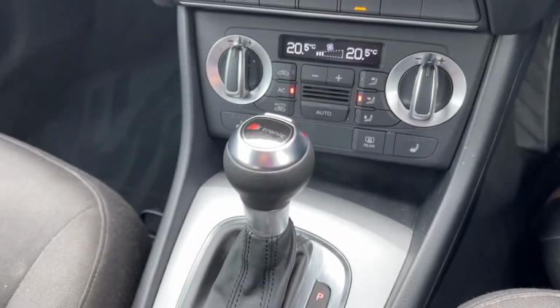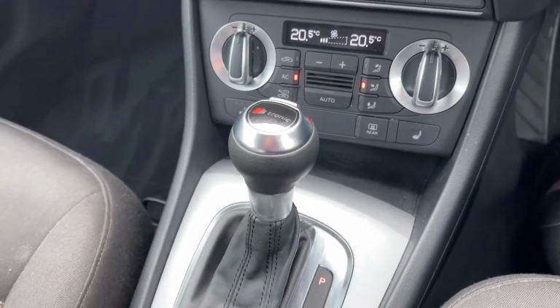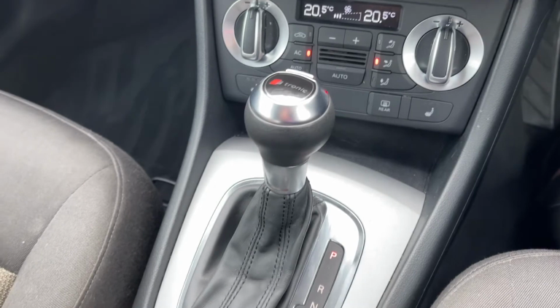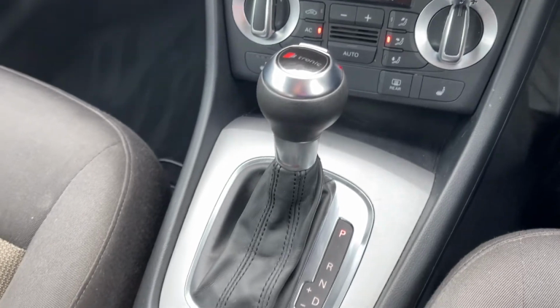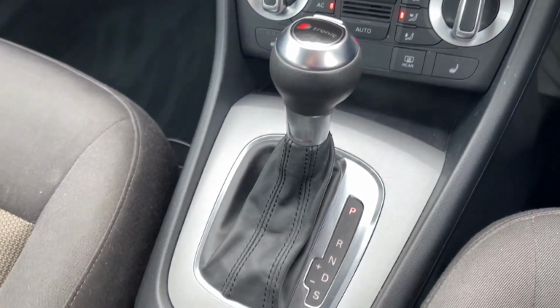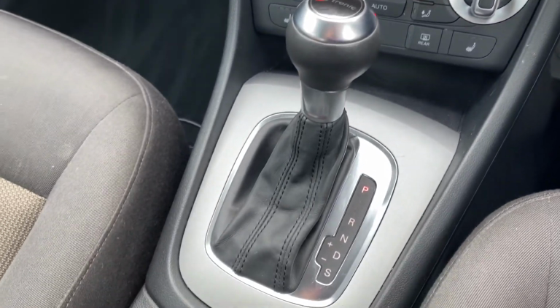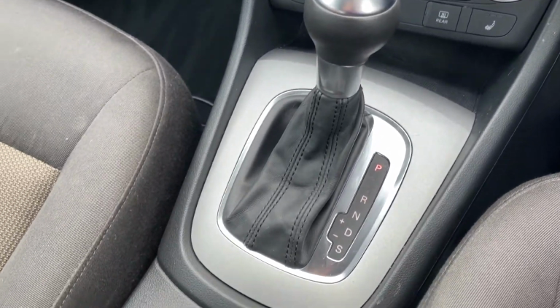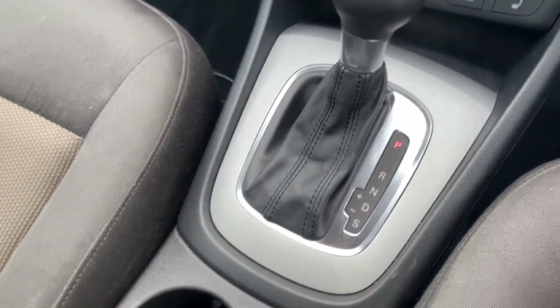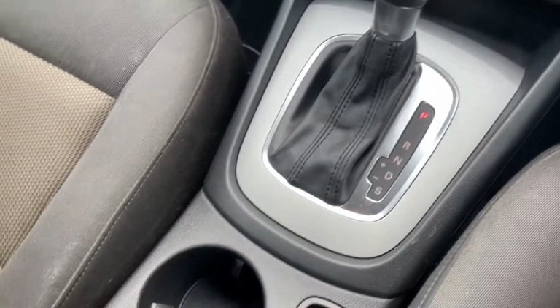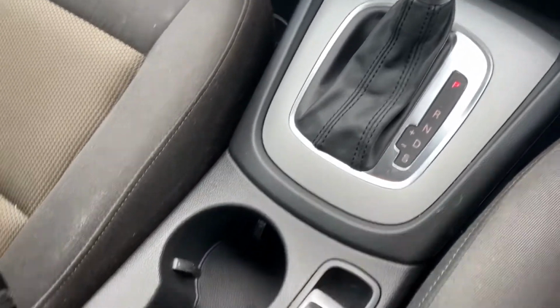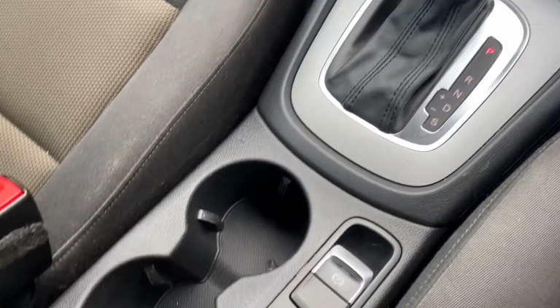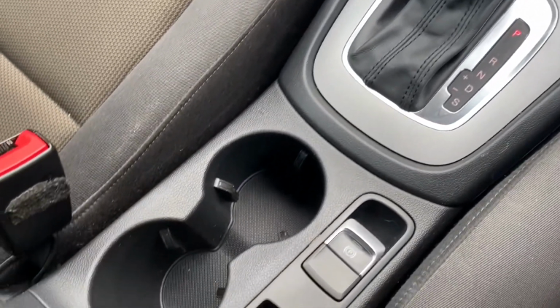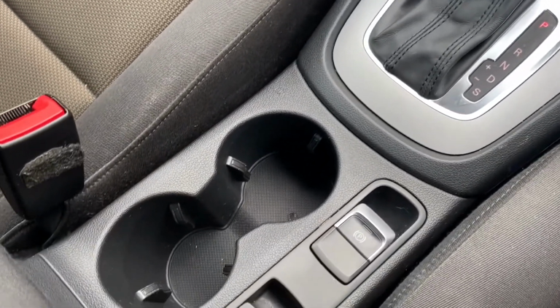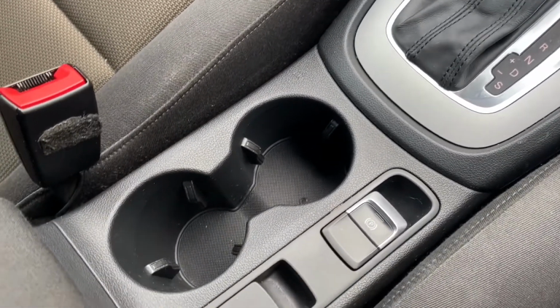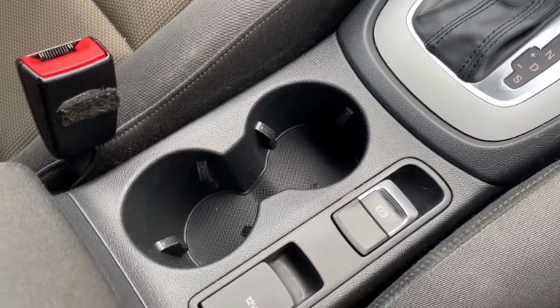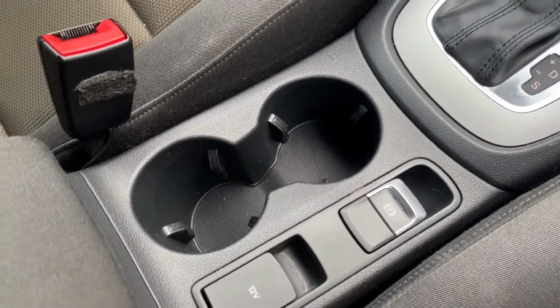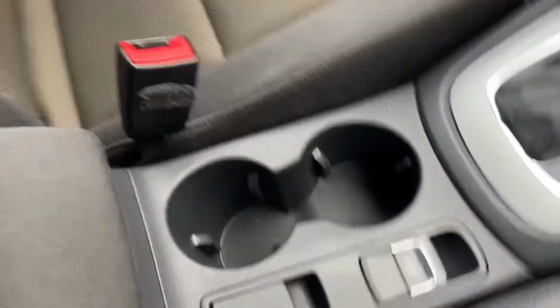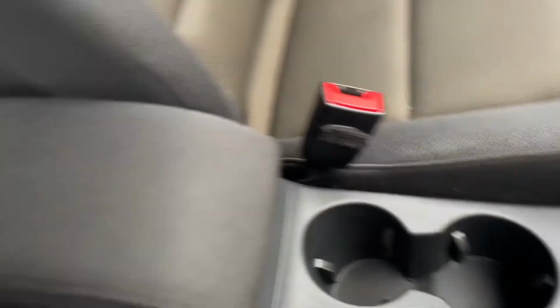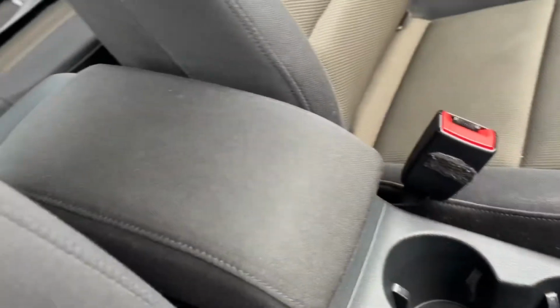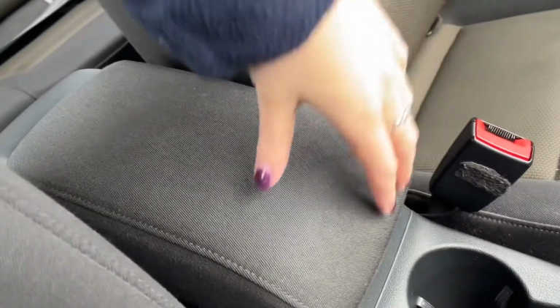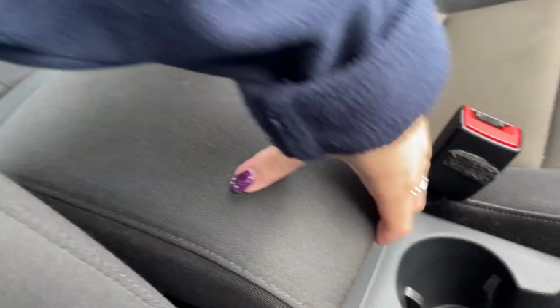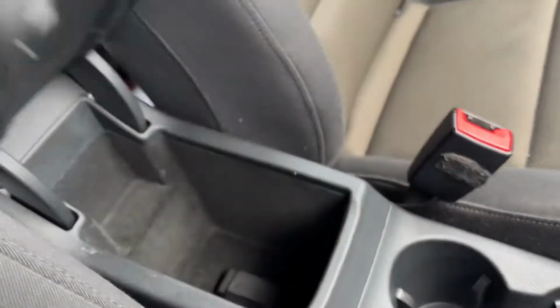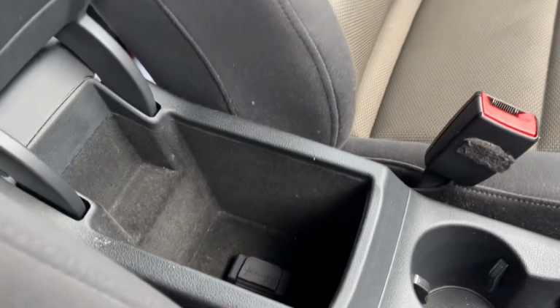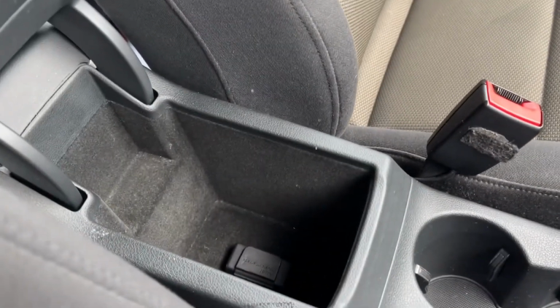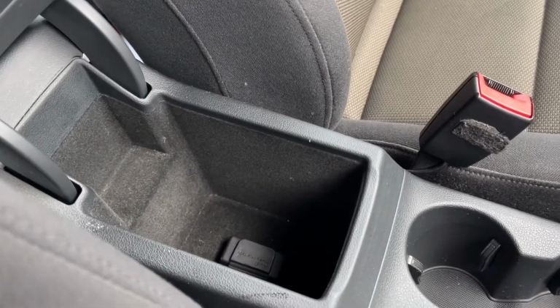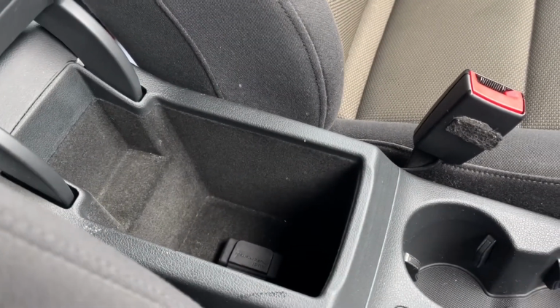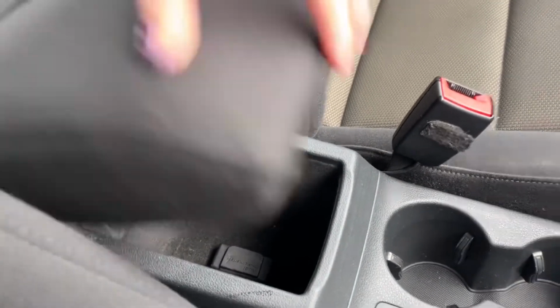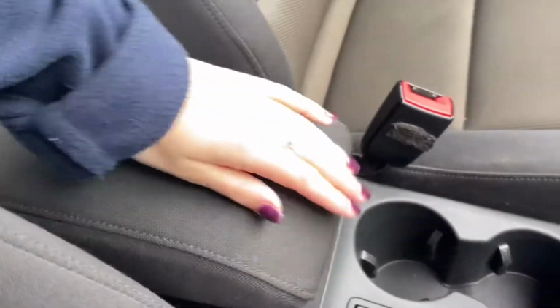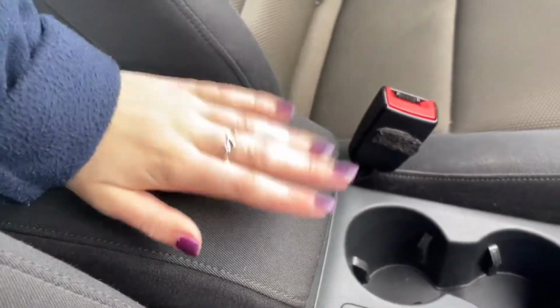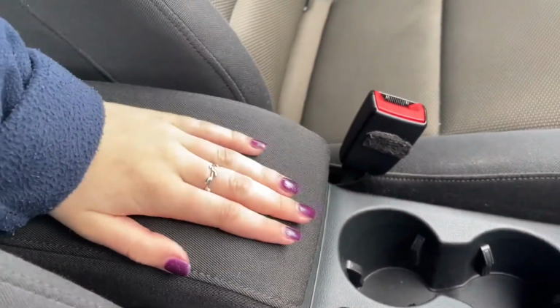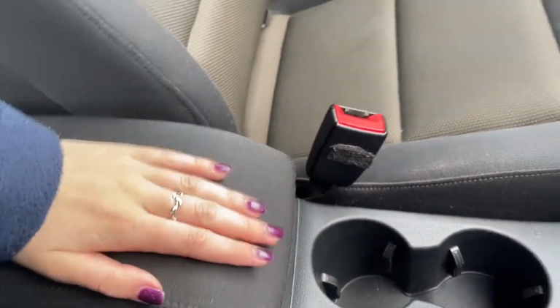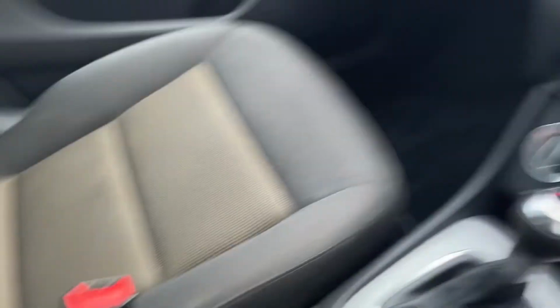You've got your S-Tronic automatic gear selector there alongside your electric parking brake and cup holders. And then spinning around you can see you do have your armrest which opens up to reveal the Audi music interface in there.